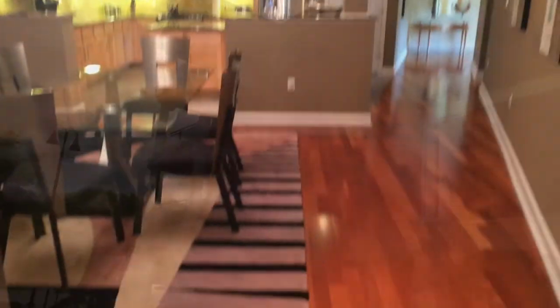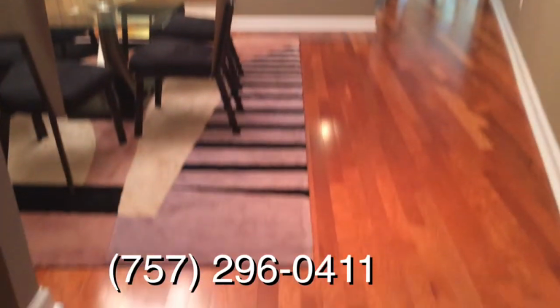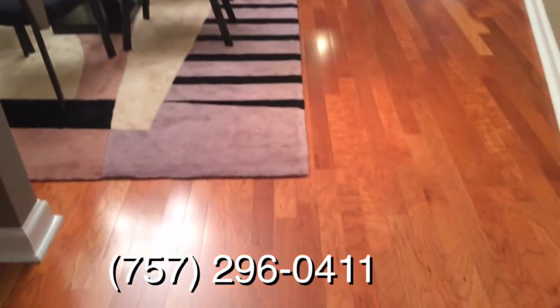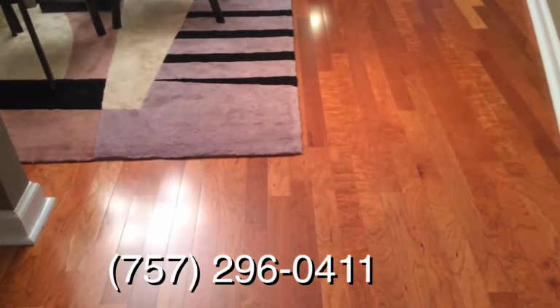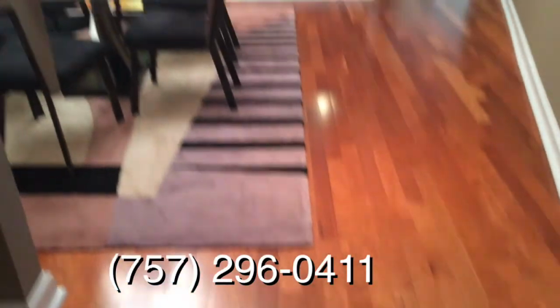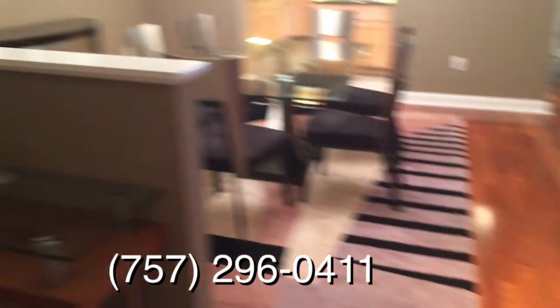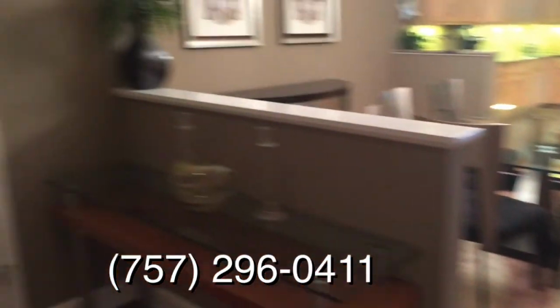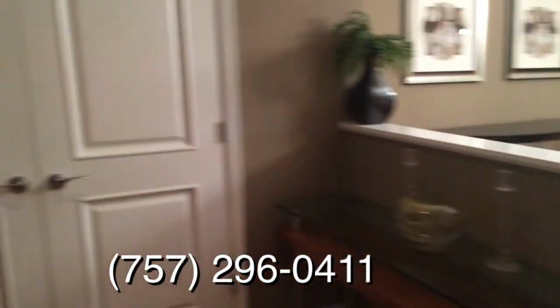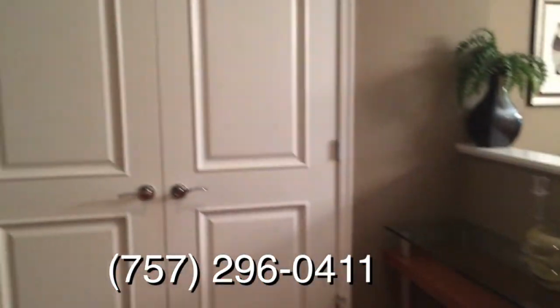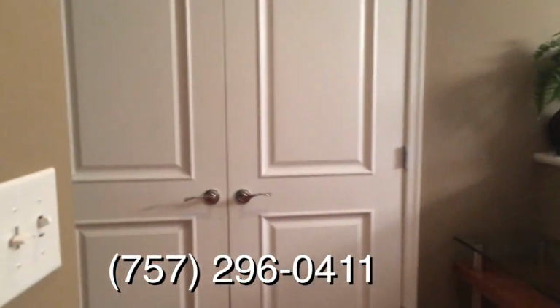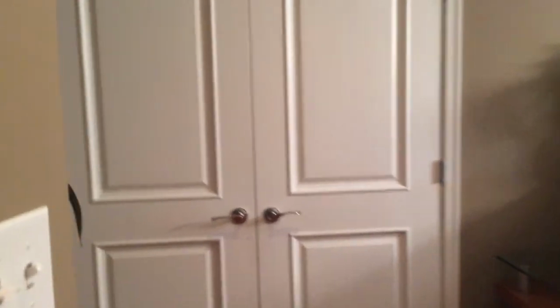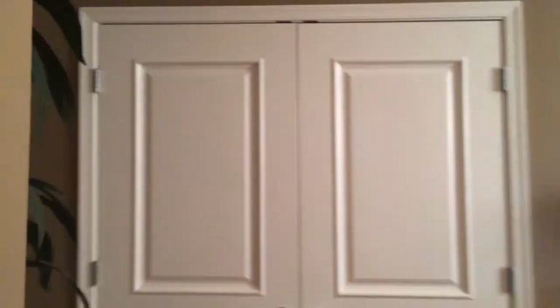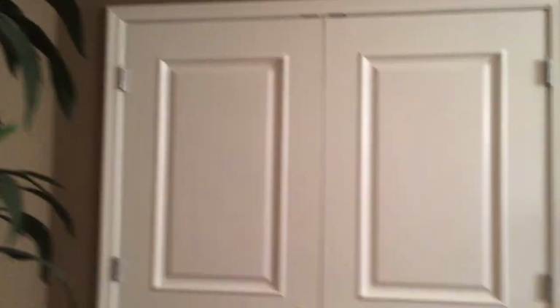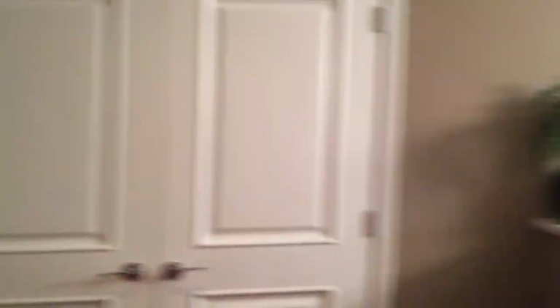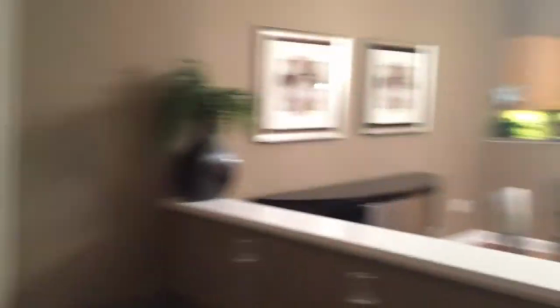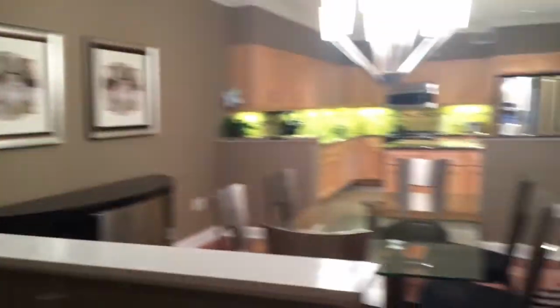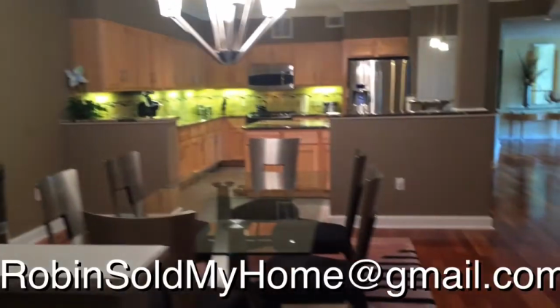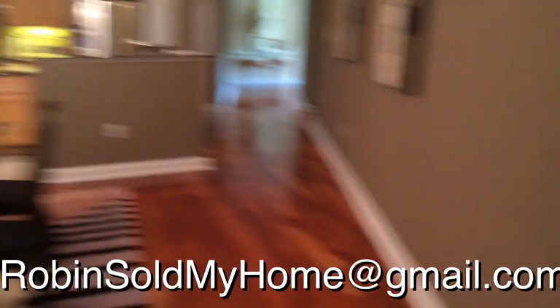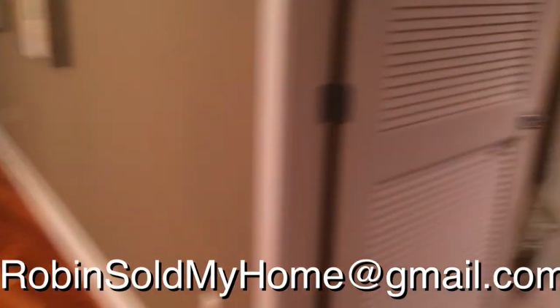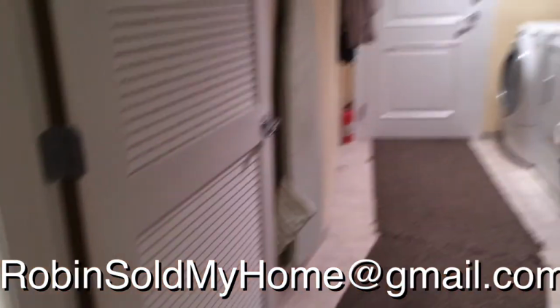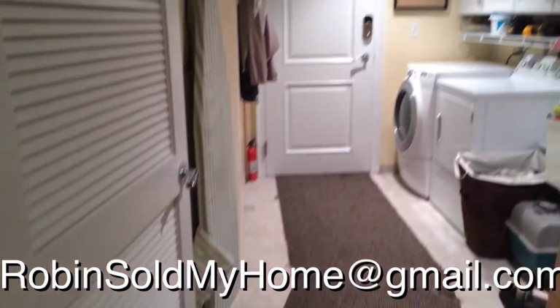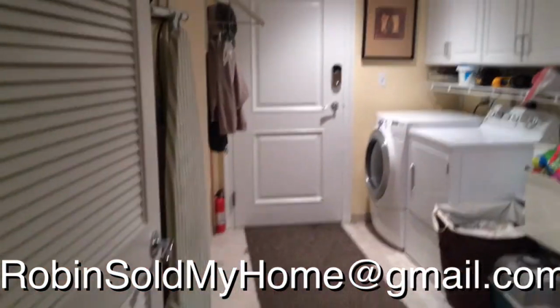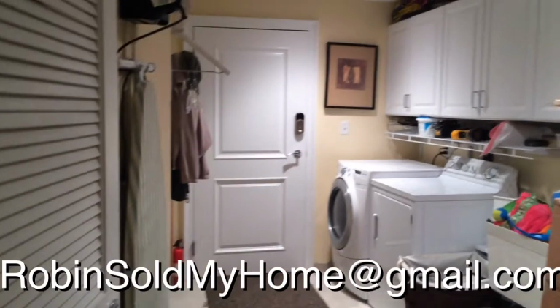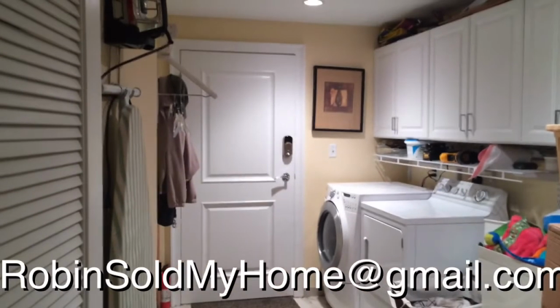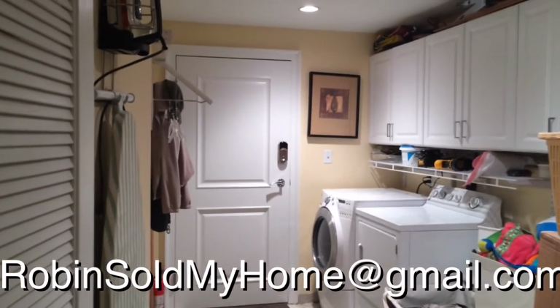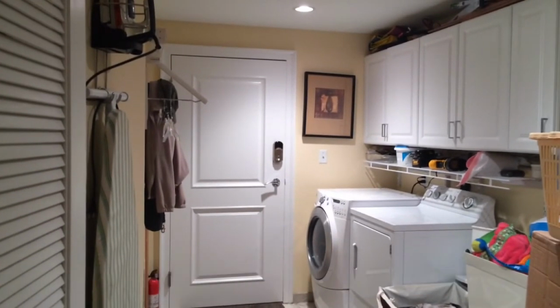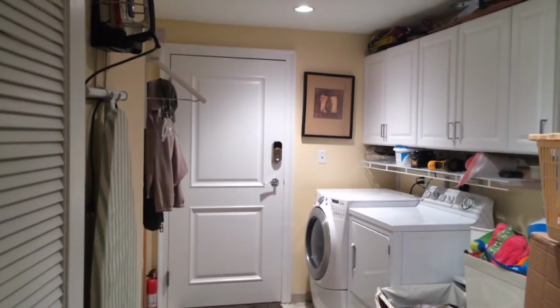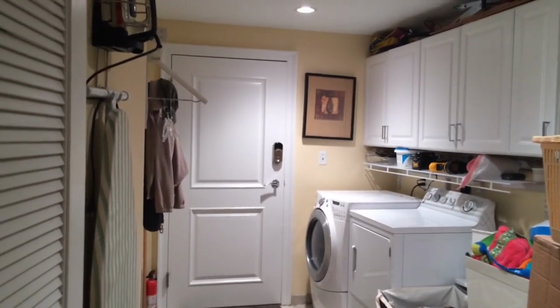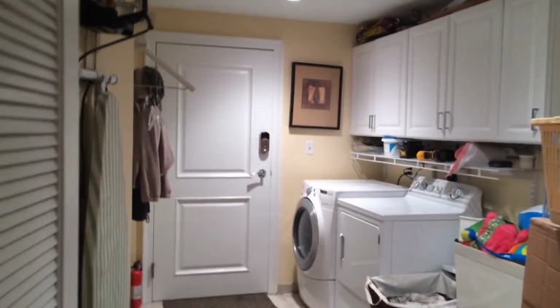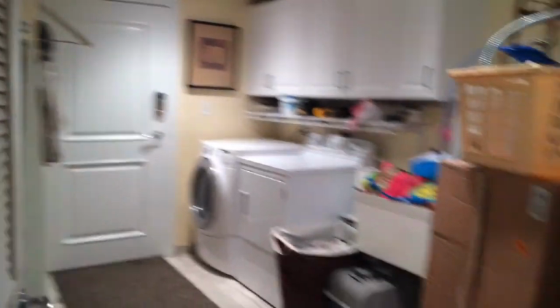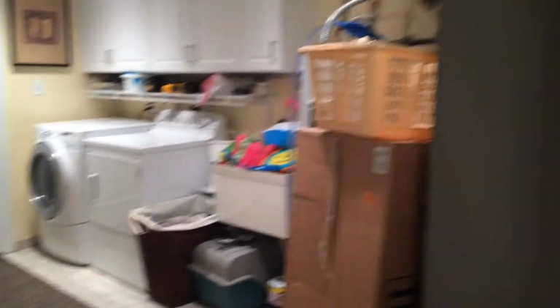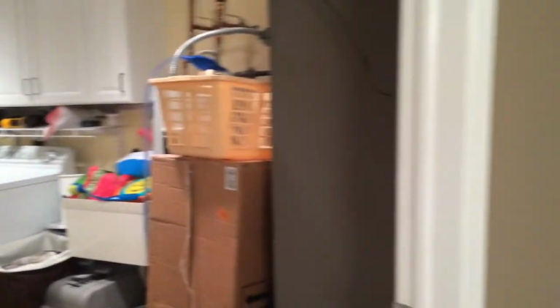Okay, here we are at the entrance of the home. We do have gorgeous hardwood floors throughout, and there's a great-sized closet right here. And right here is the laundry room, and there is another door leading to the stairs right there.